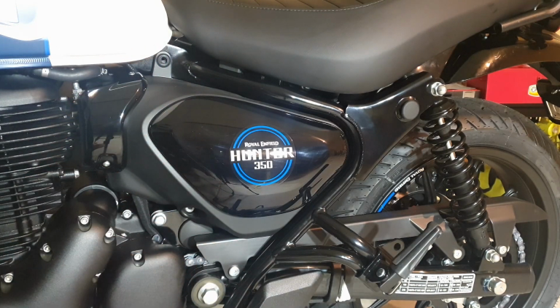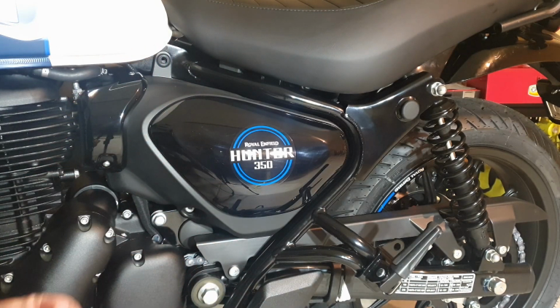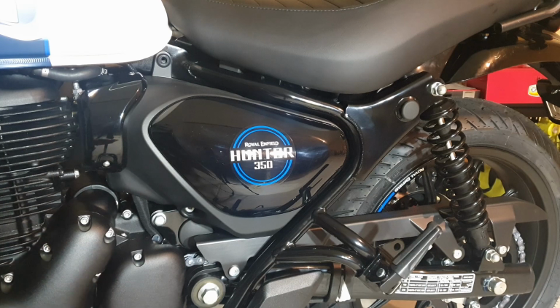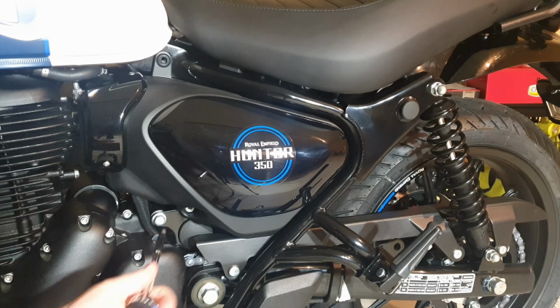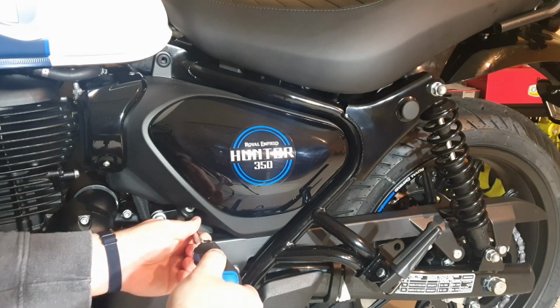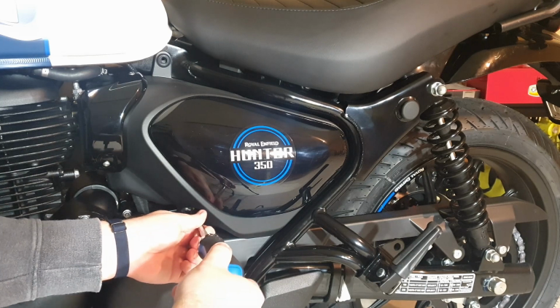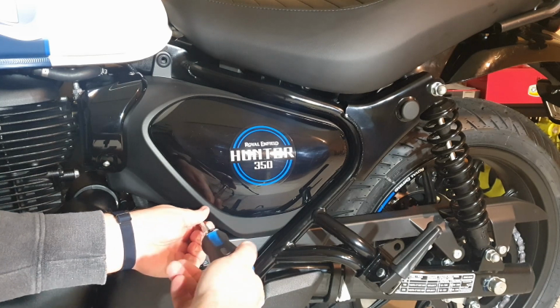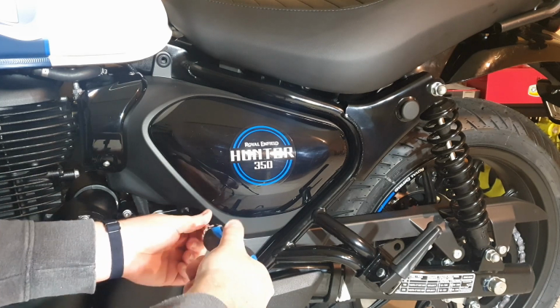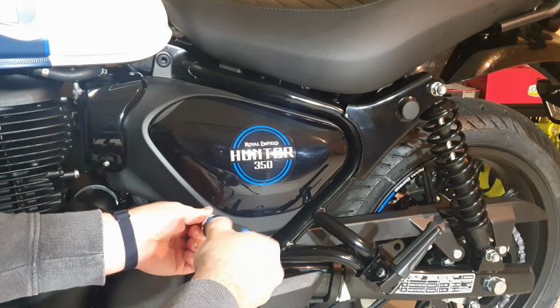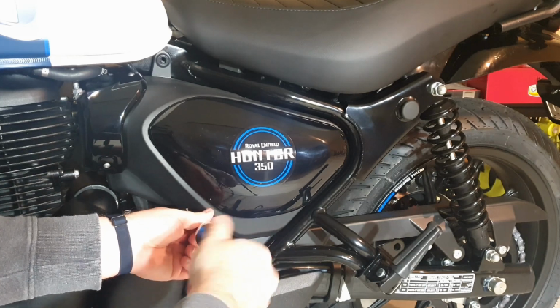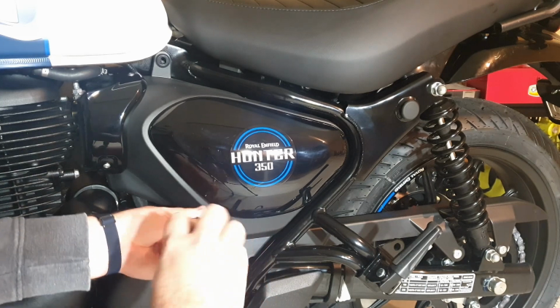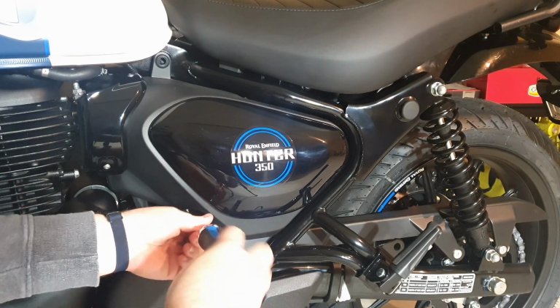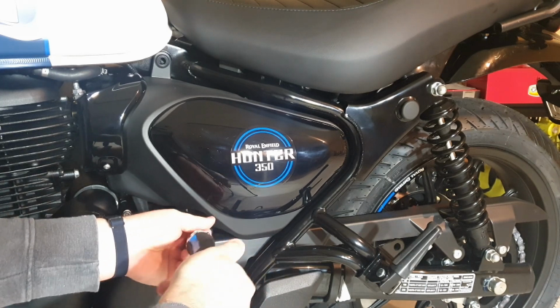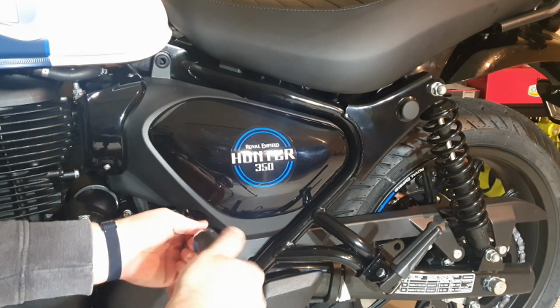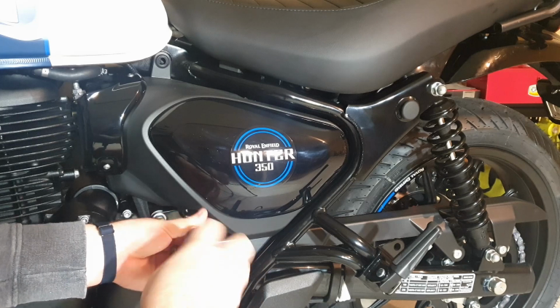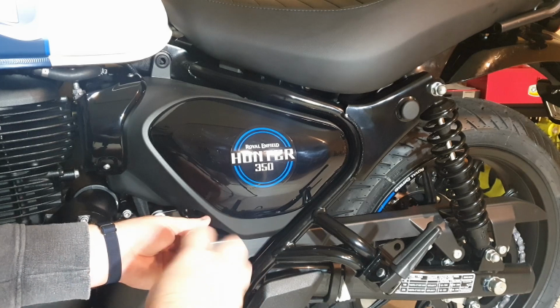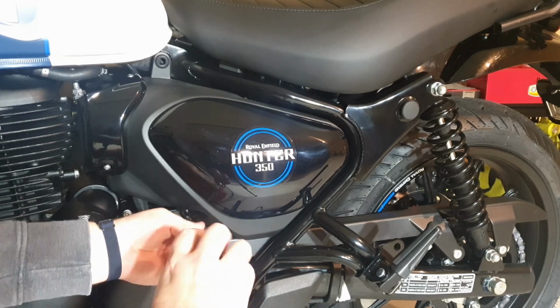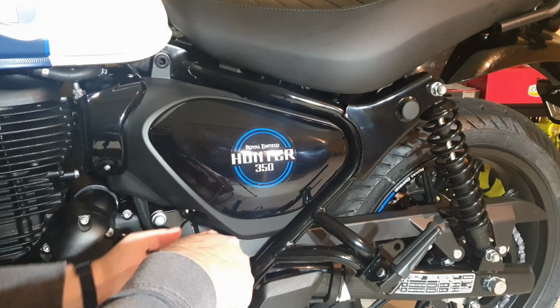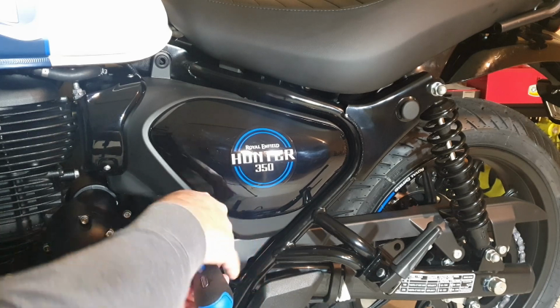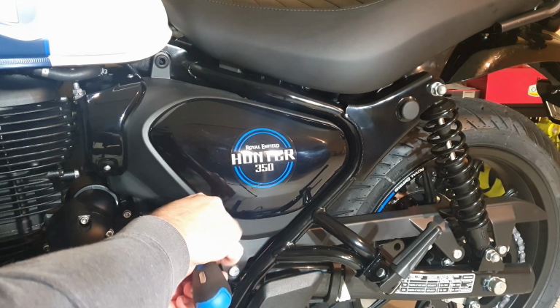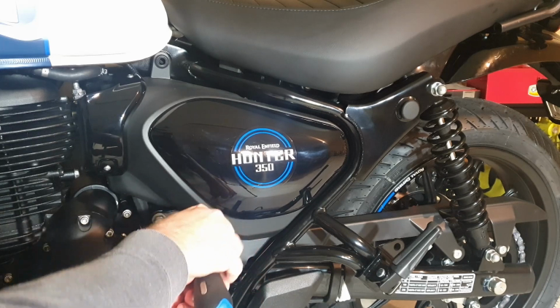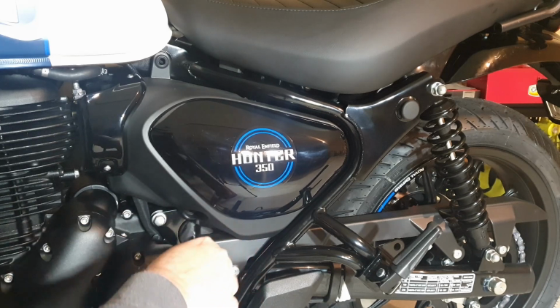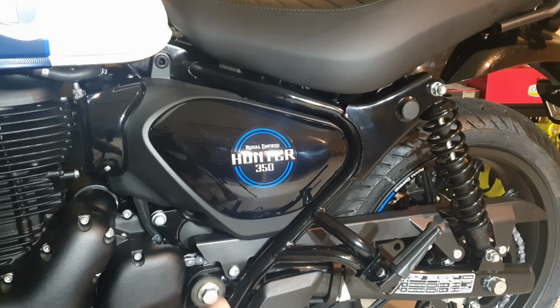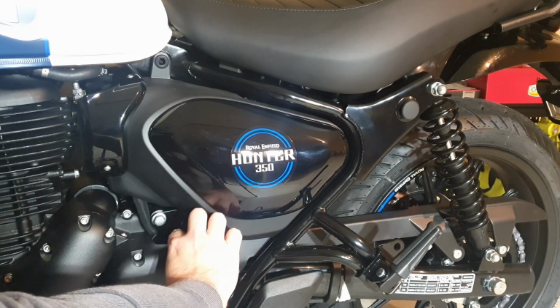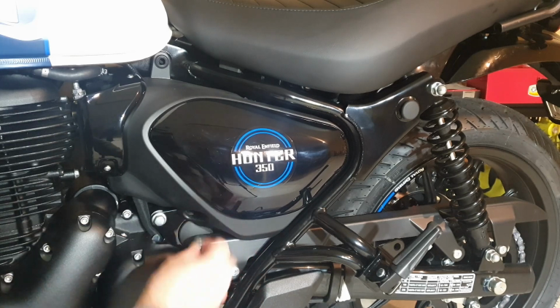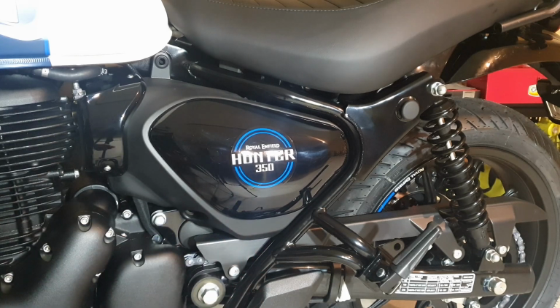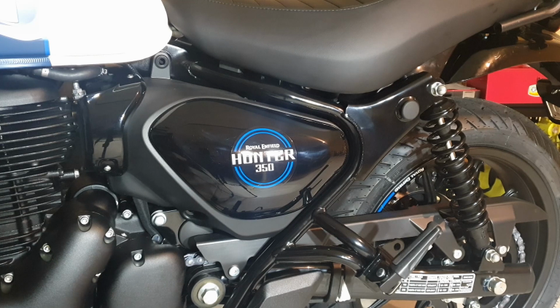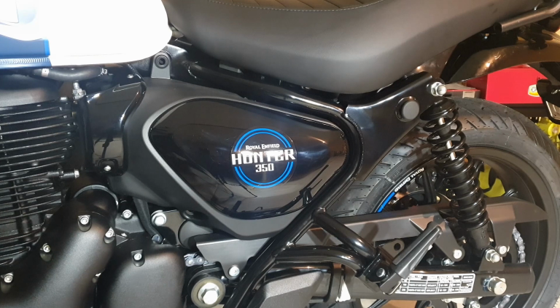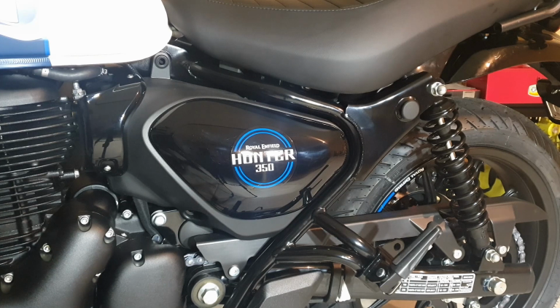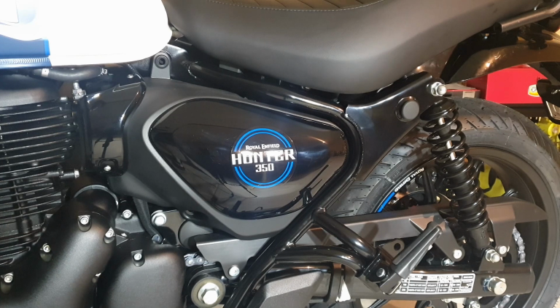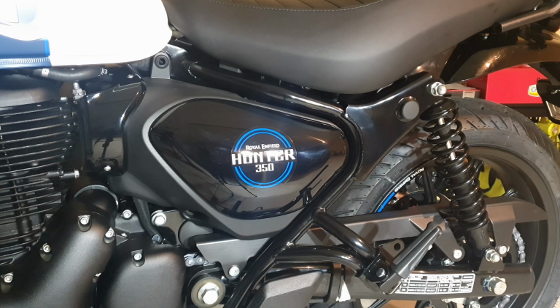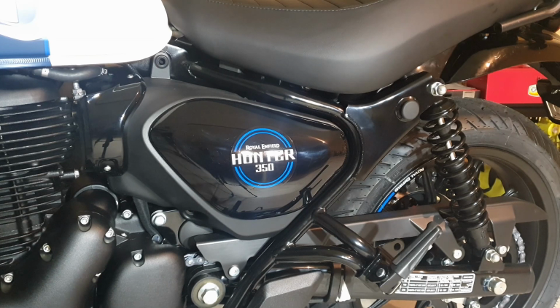Sorry about the lighting in this video being a little bit worse. I did this one actually at night in the garage, because I got home on a Friday evening and I wanted to ride my bike on Saturday morning, so I decided to do this one in the garage with some work lights. Hopefully this turns out alright.